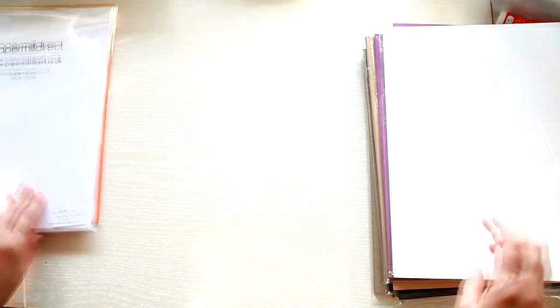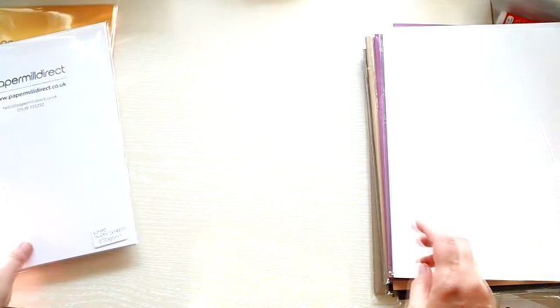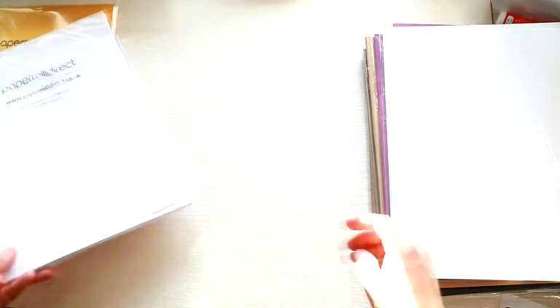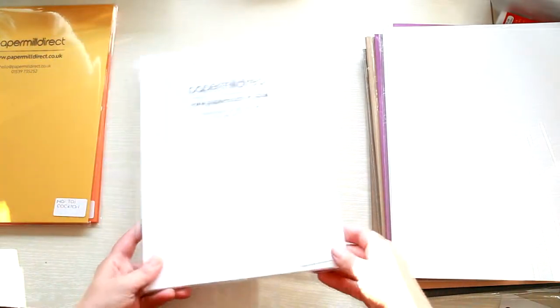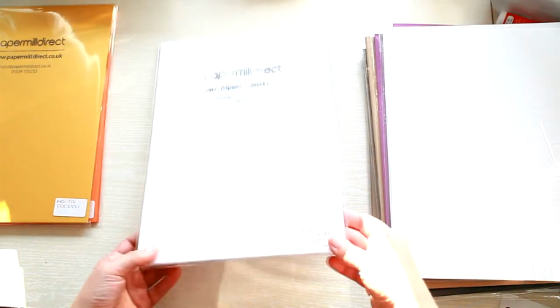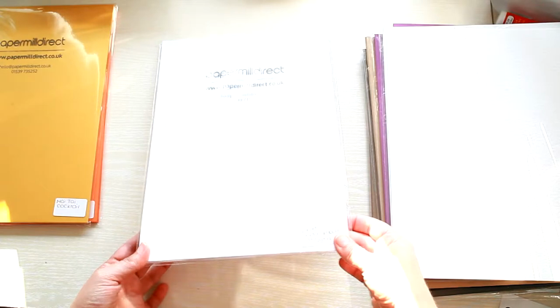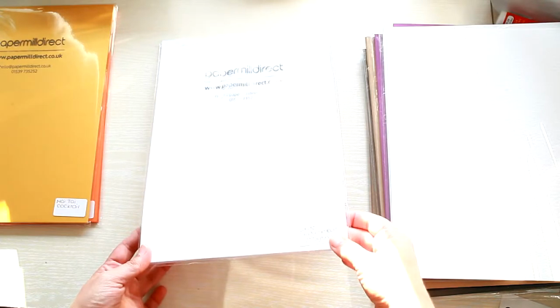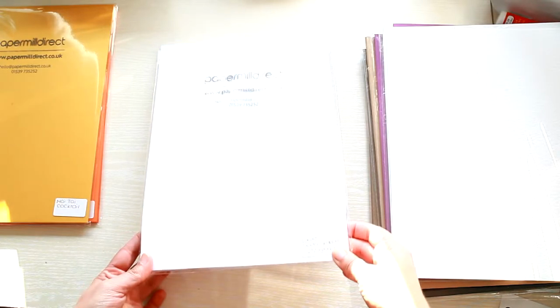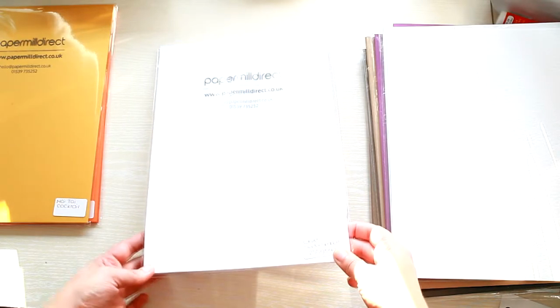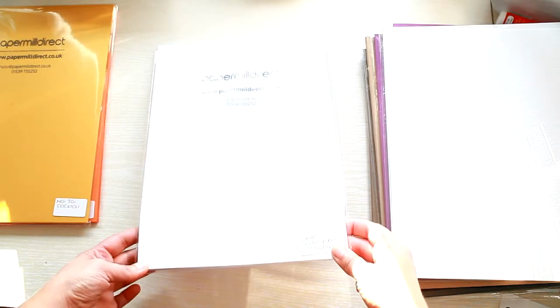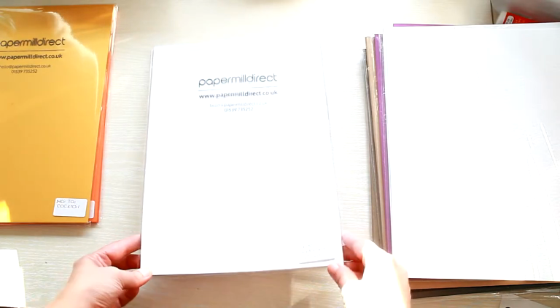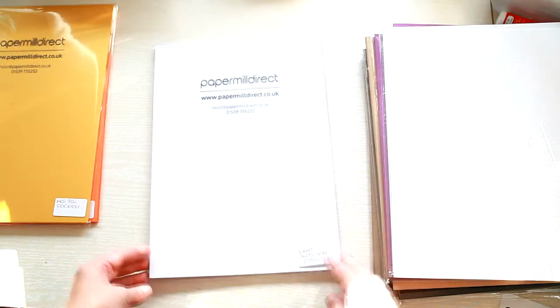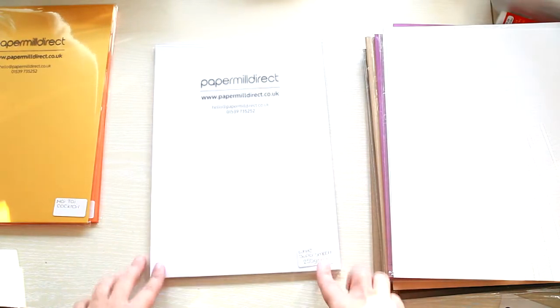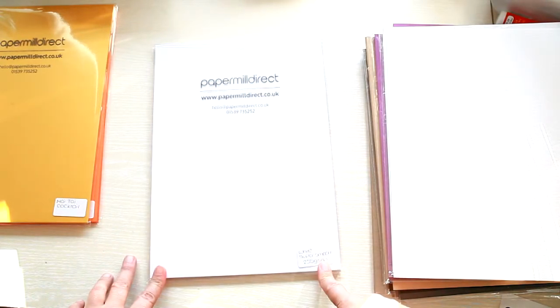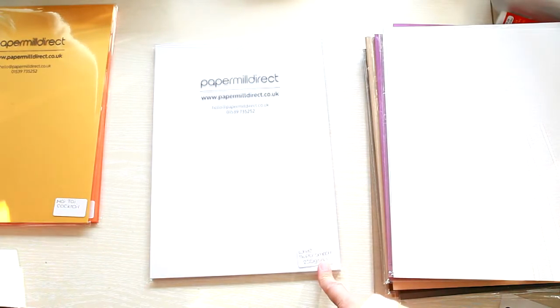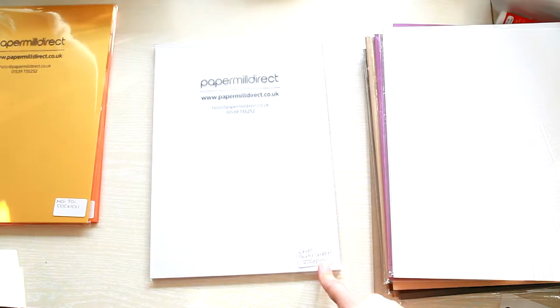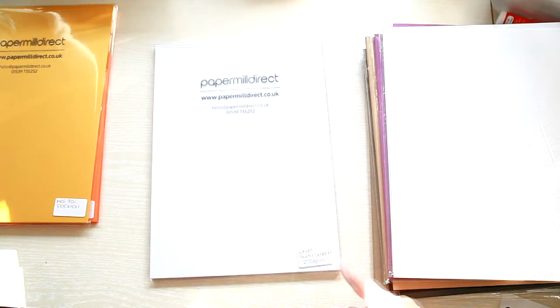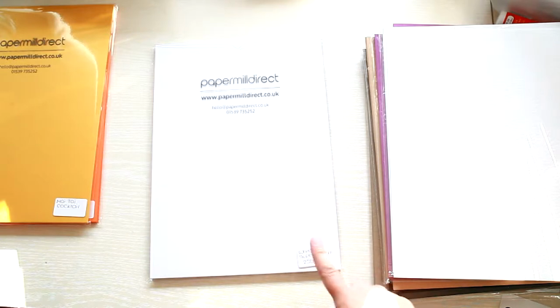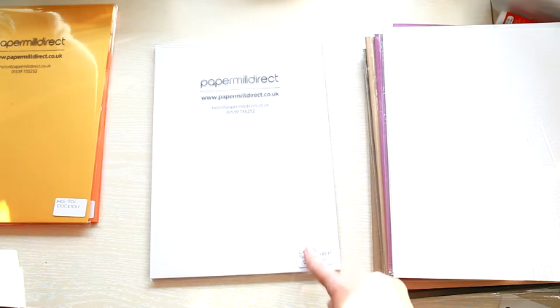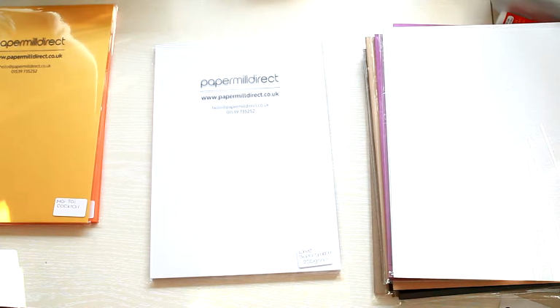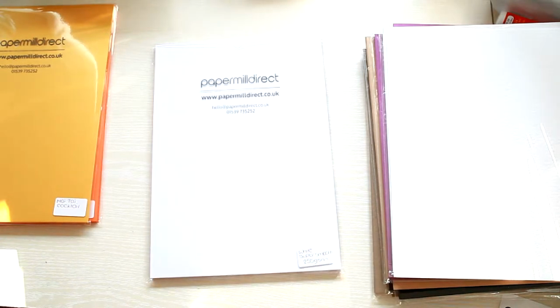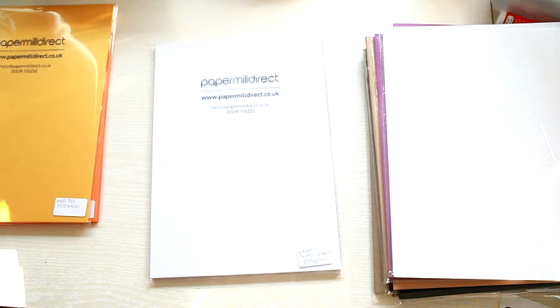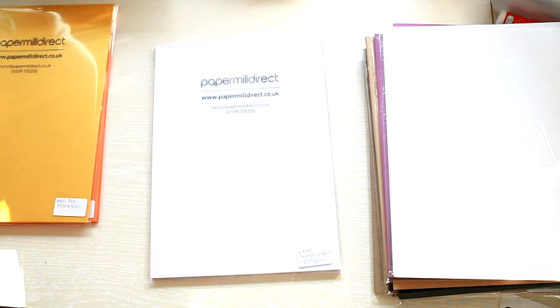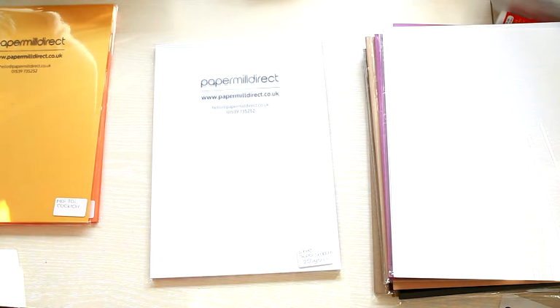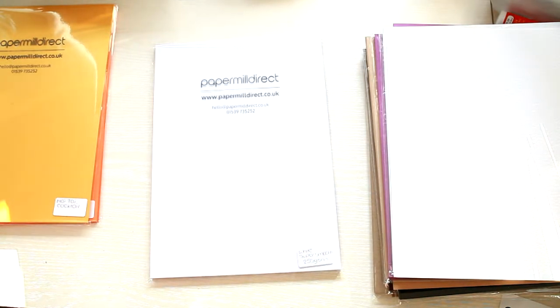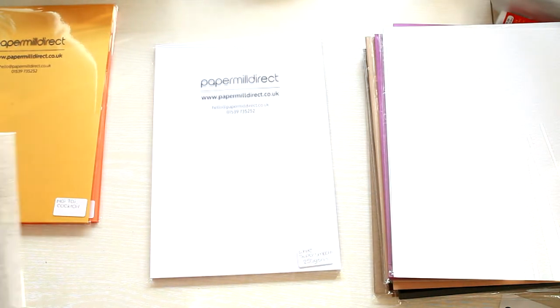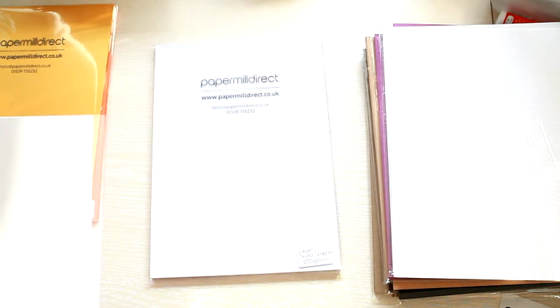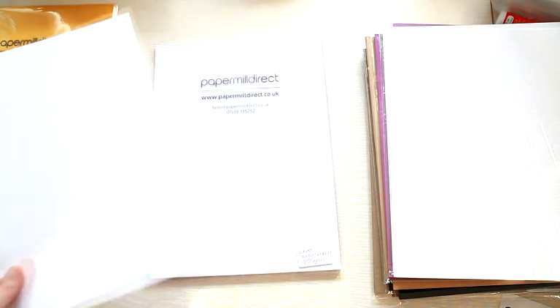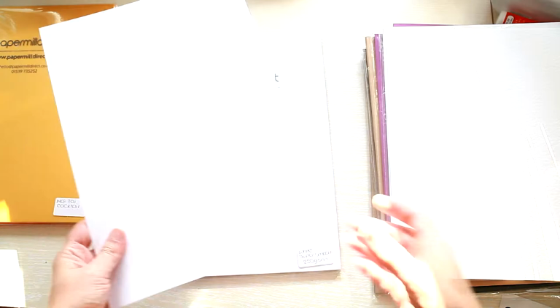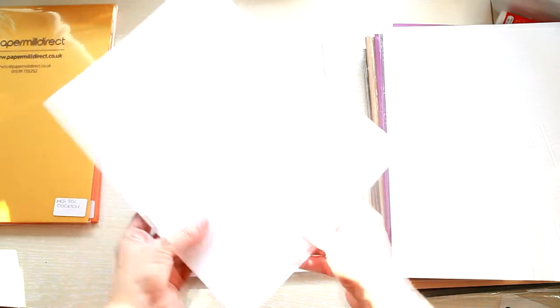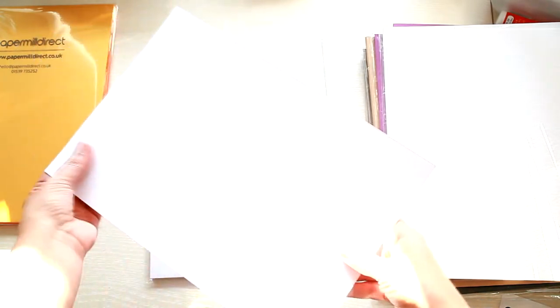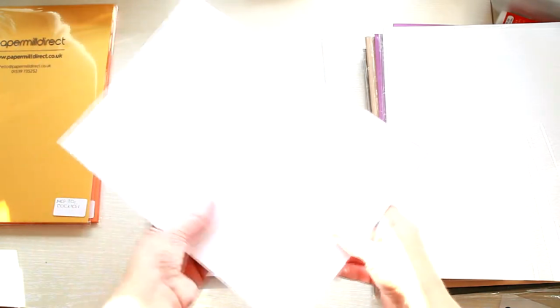This is the White Super Smooth card. I've used this card before and I can say the quality is amazing — I think it's the best white card I've ever used.